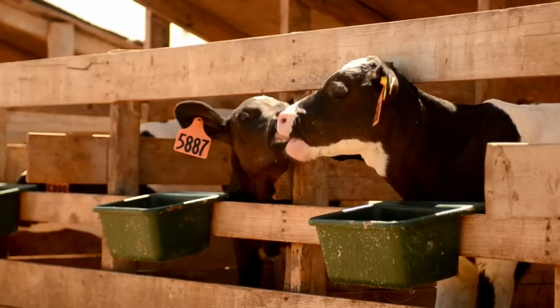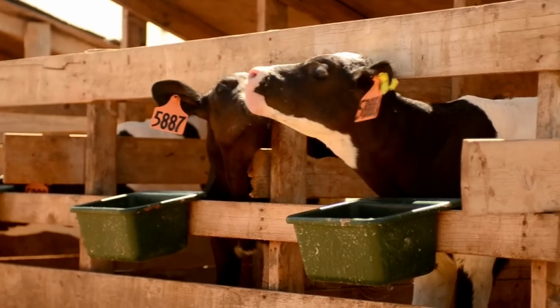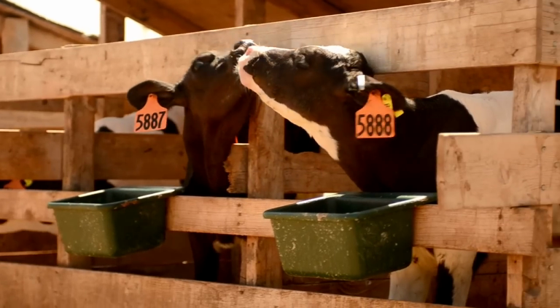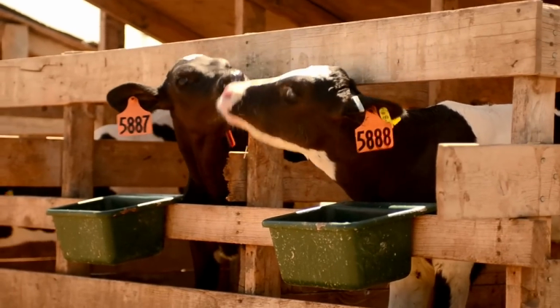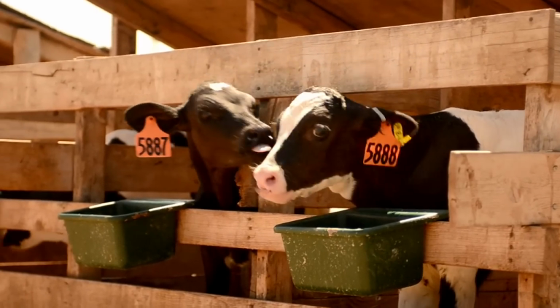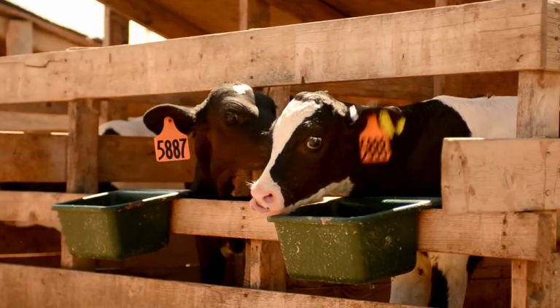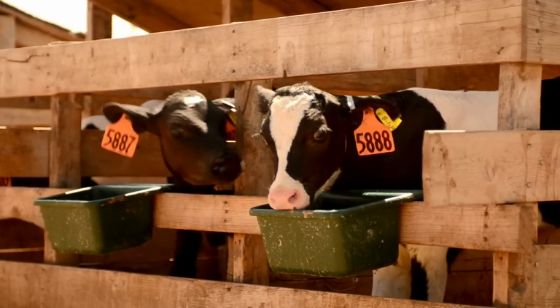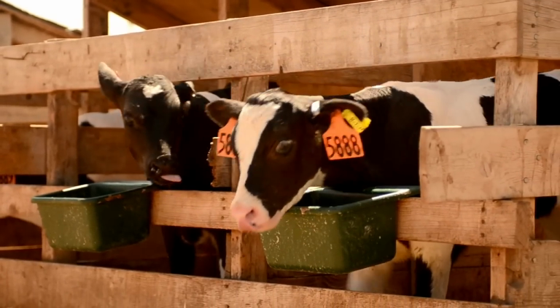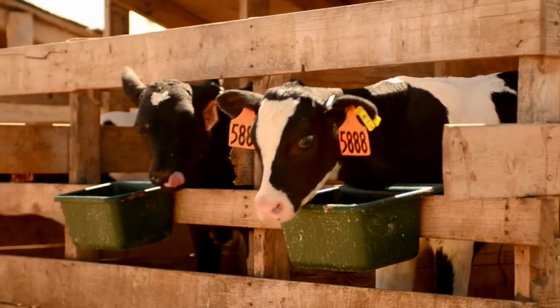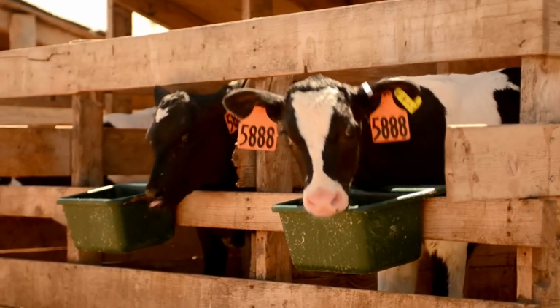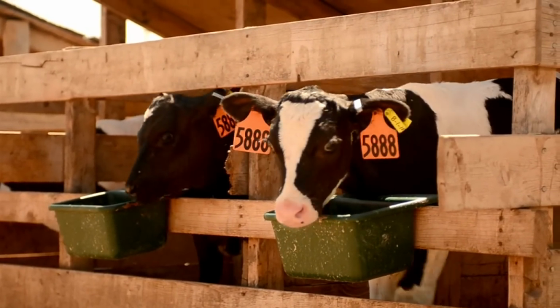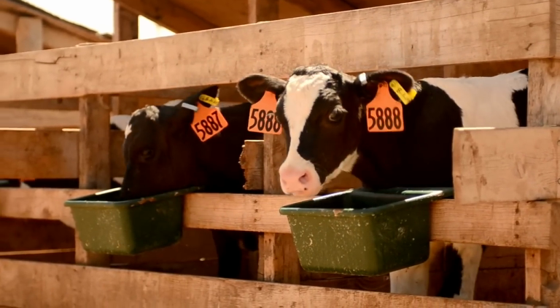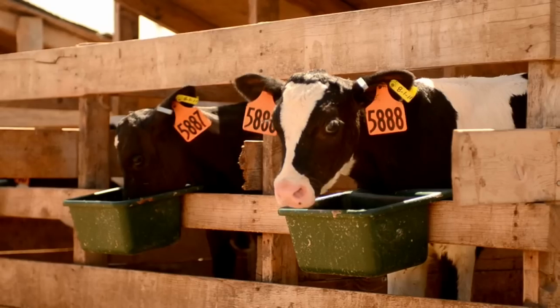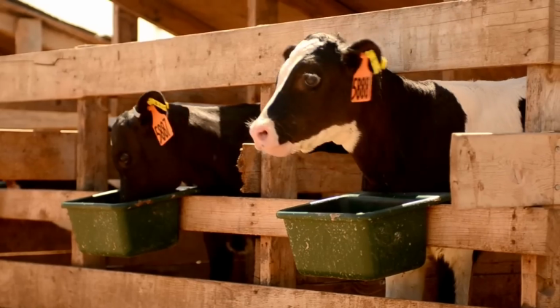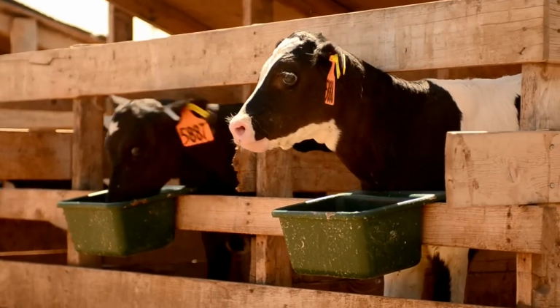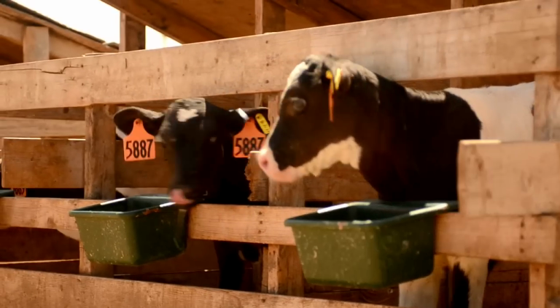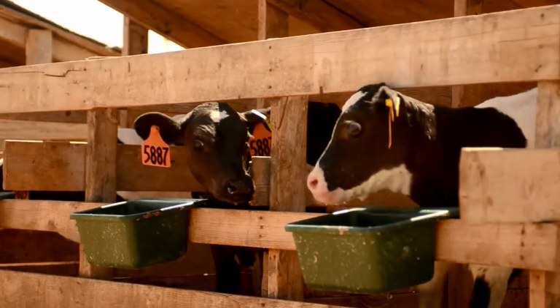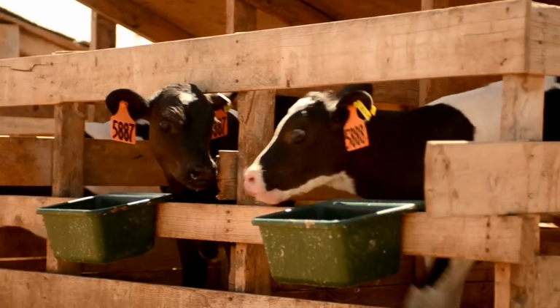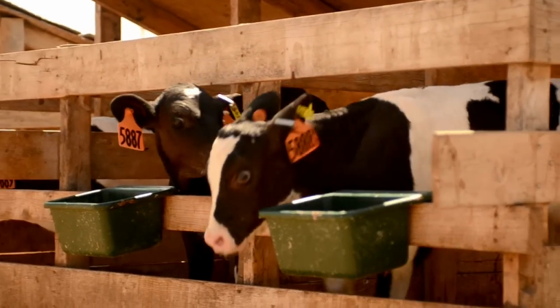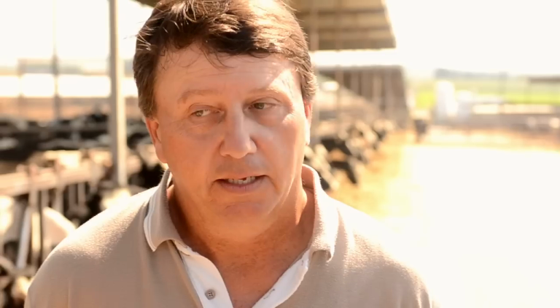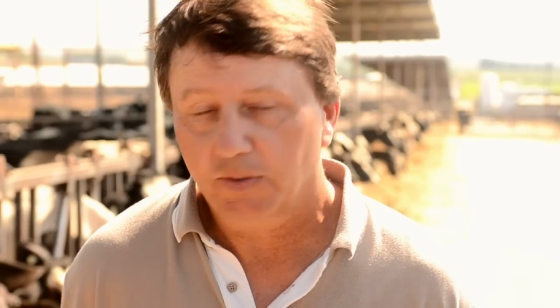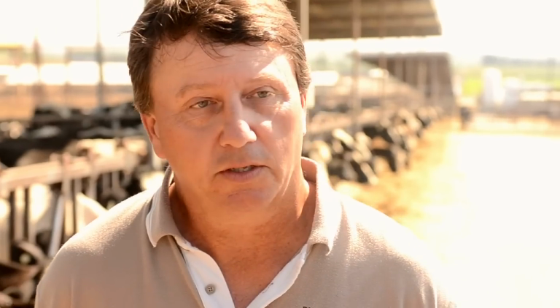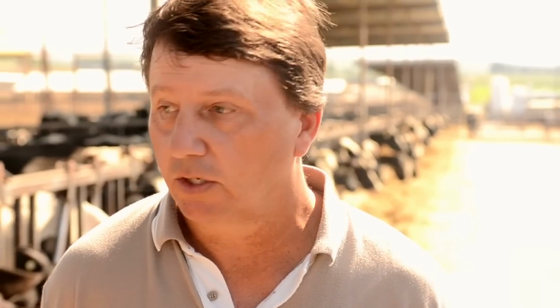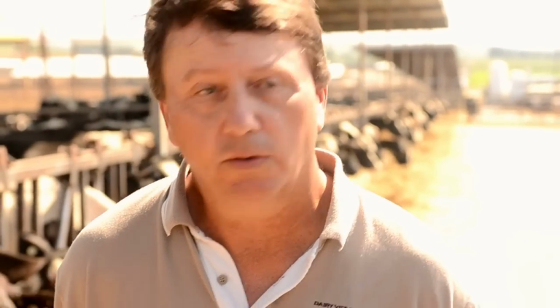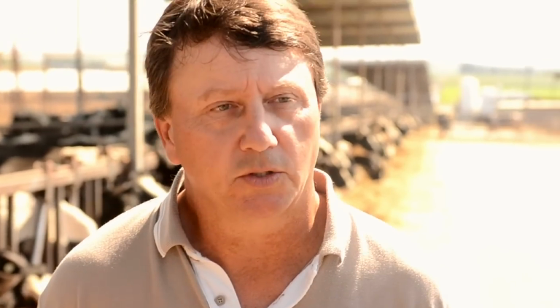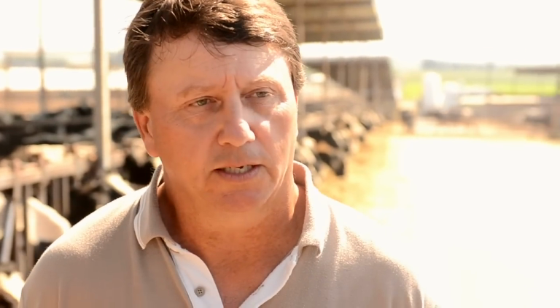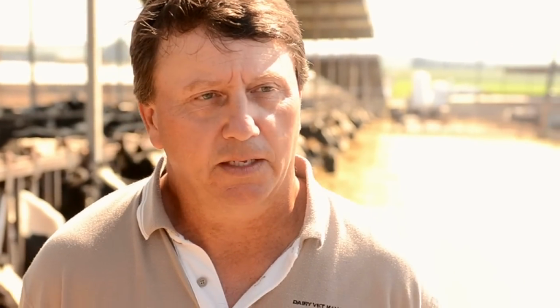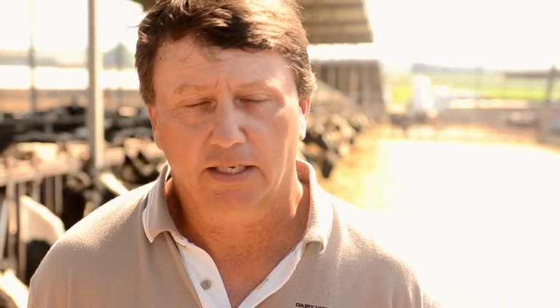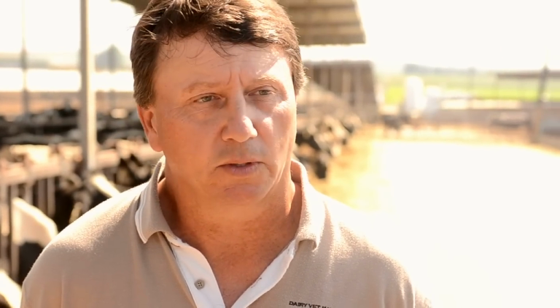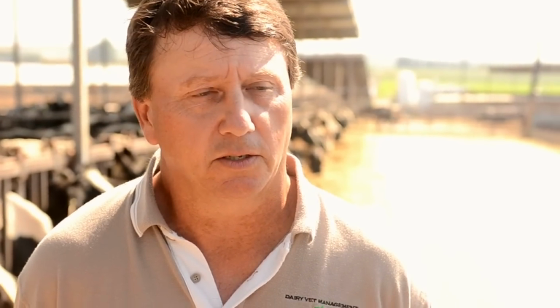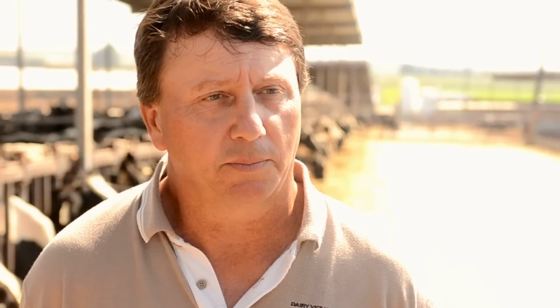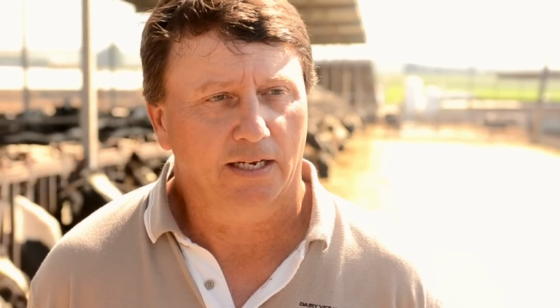If you look at the animals here, you can see where the horns were, but they're happy. They're happy next to their neighbors and there are no injuries in the cows related to those weapons they had.